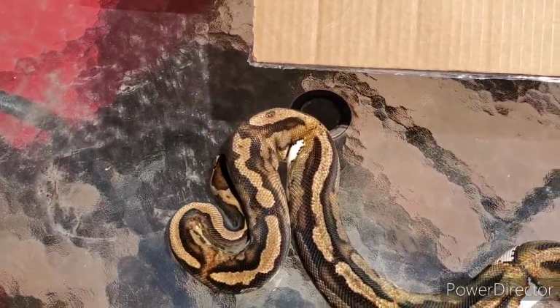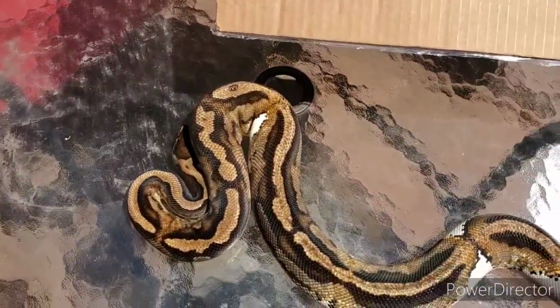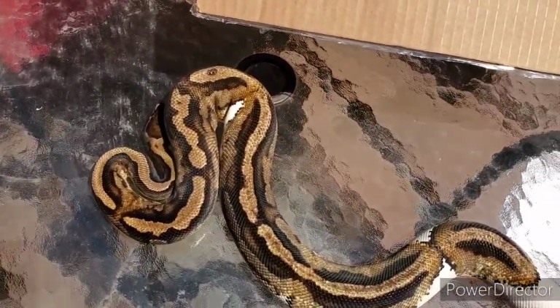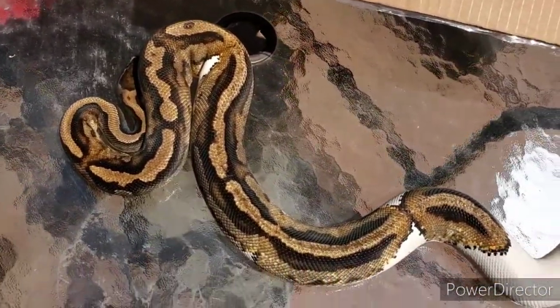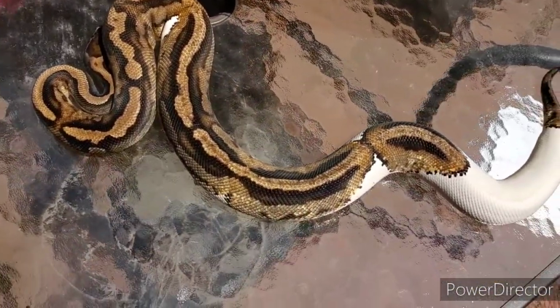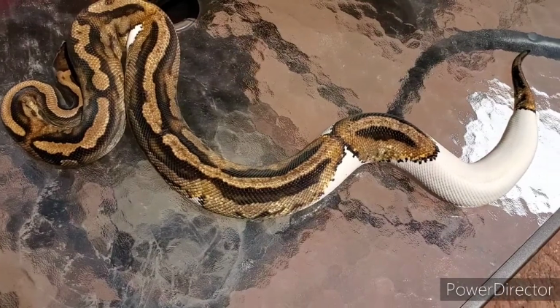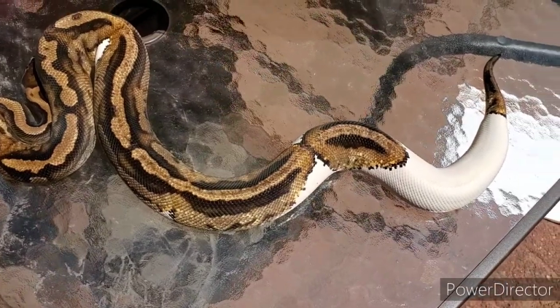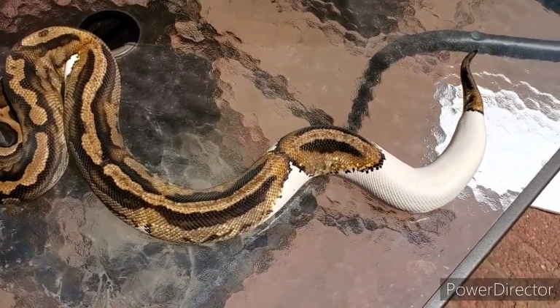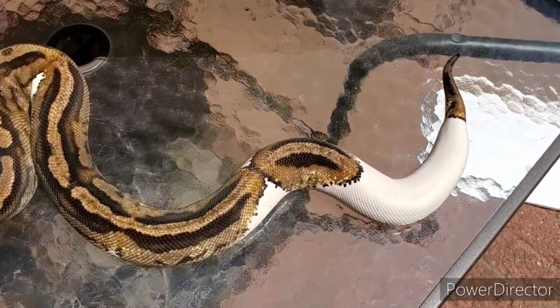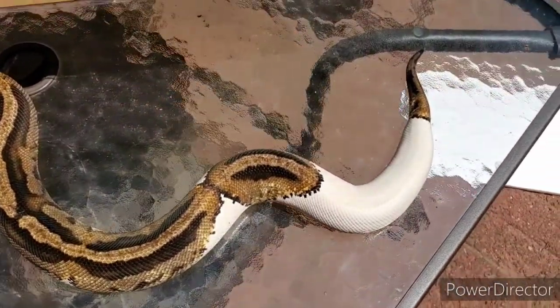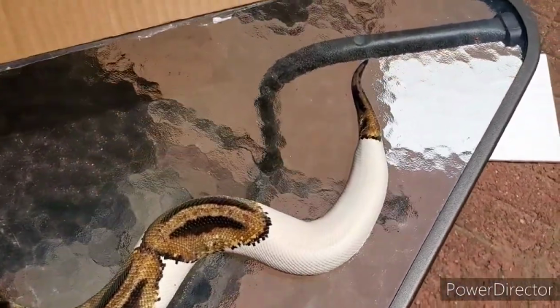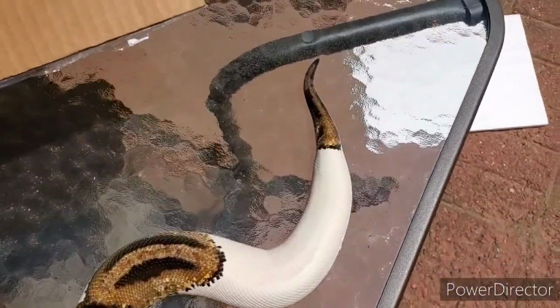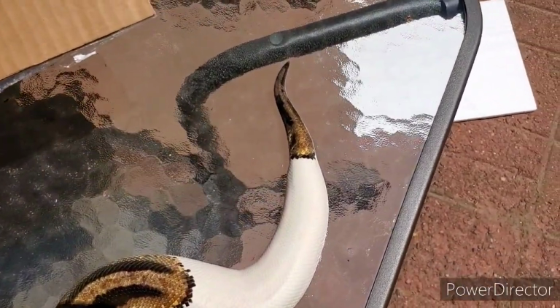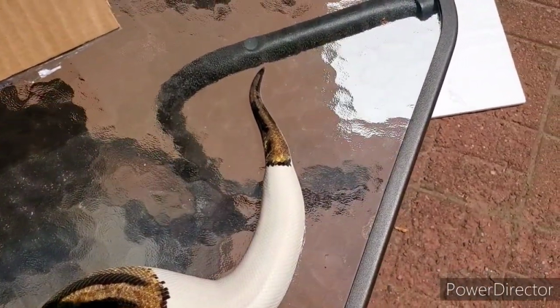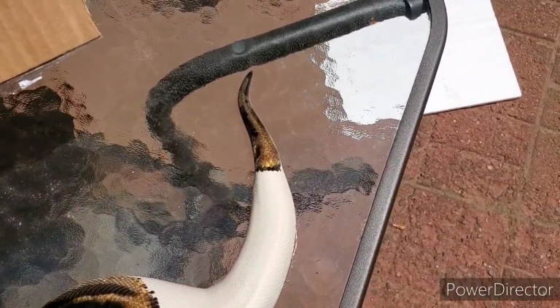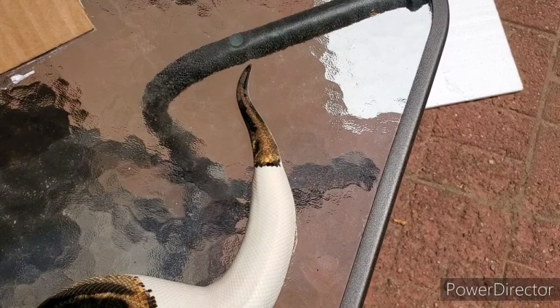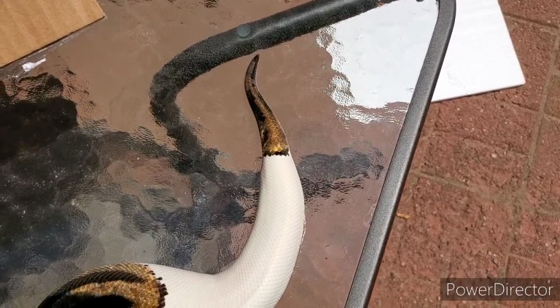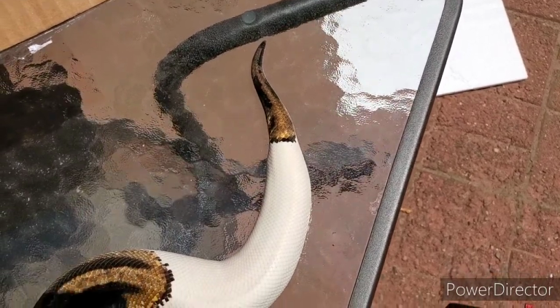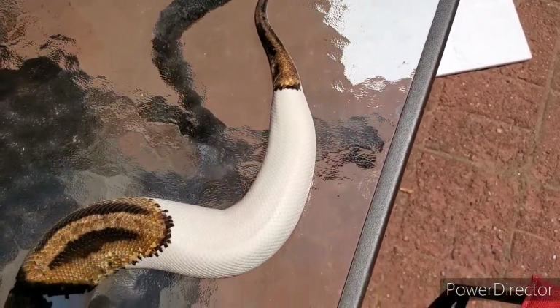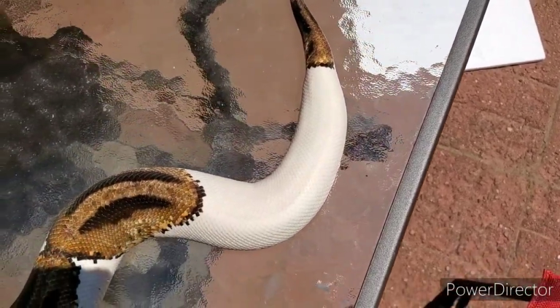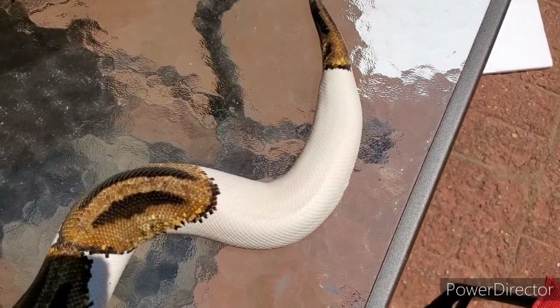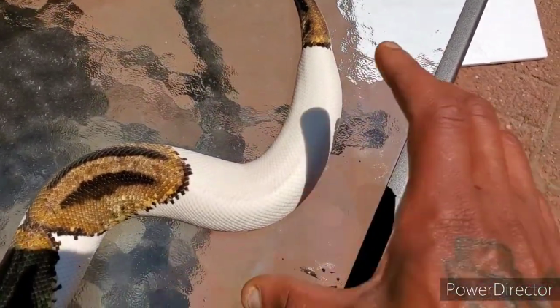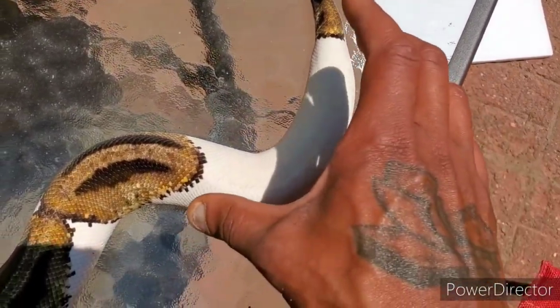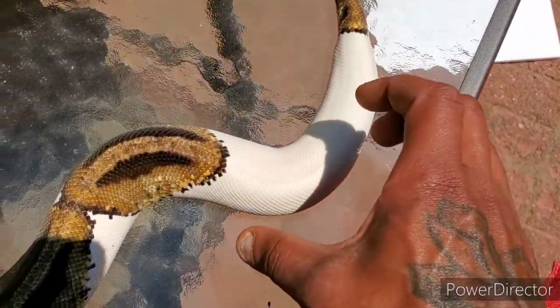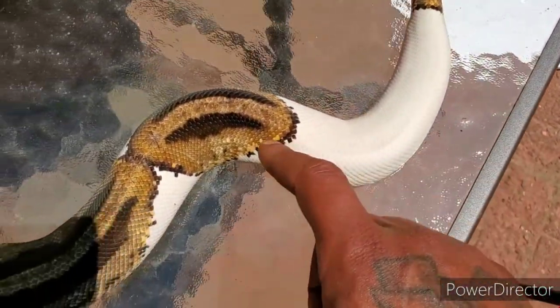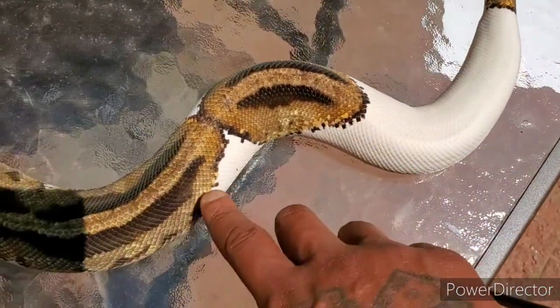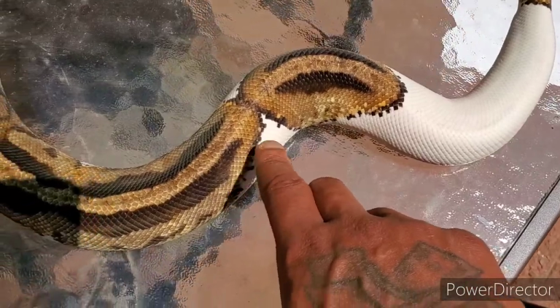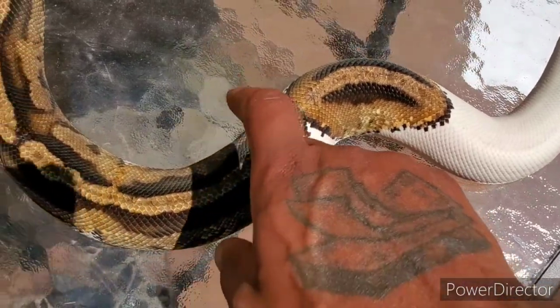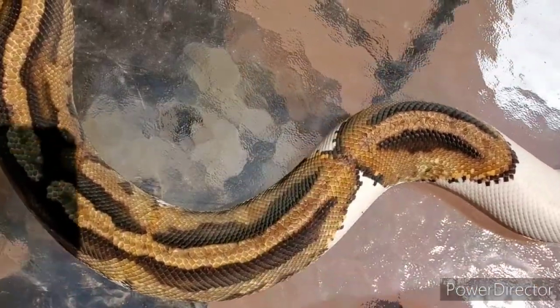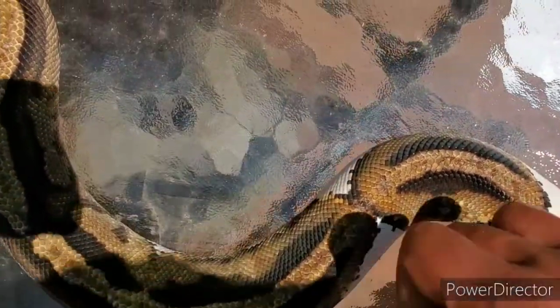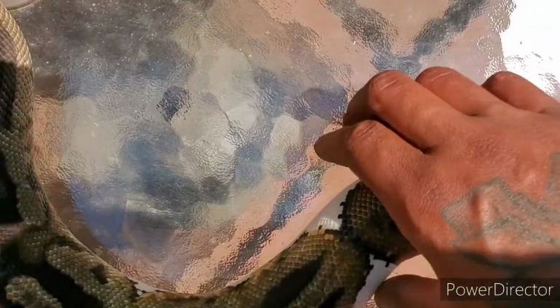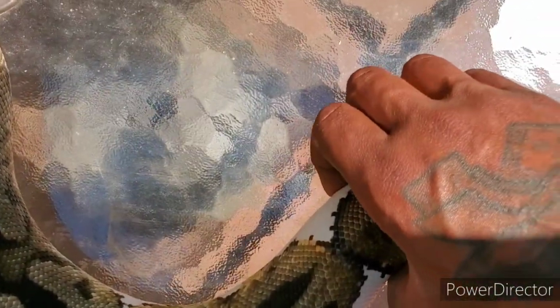Yeah, he's beautiful, man. He's got a lot of pattern — I love that tail. And then a nice patch of white there, and then just little hints of white like ringers here and there.